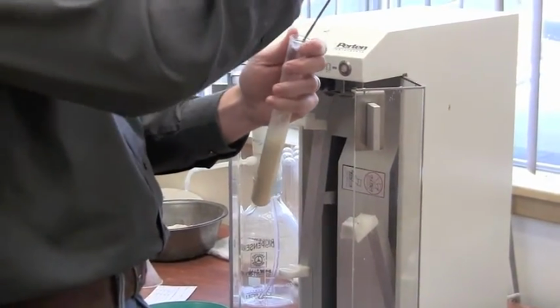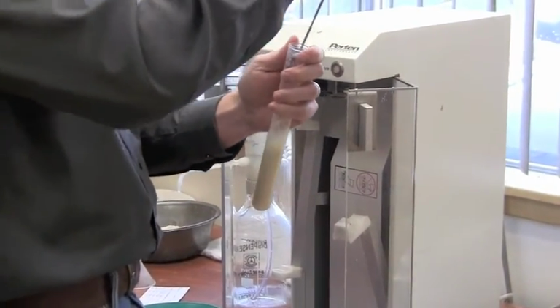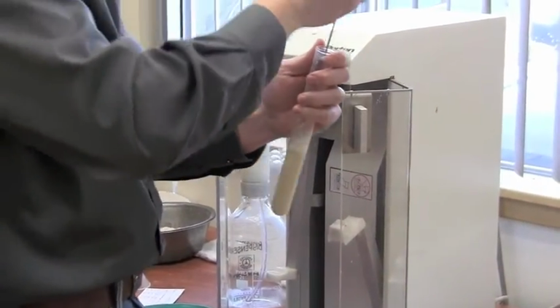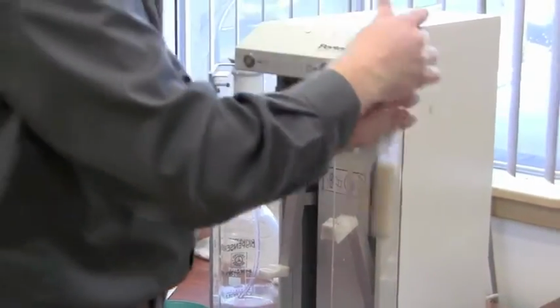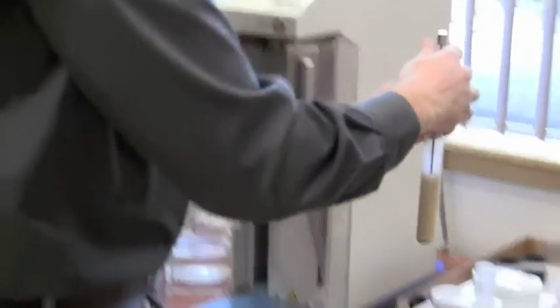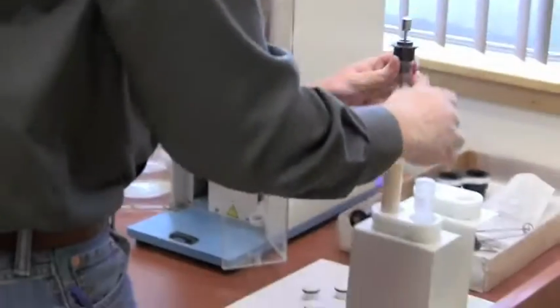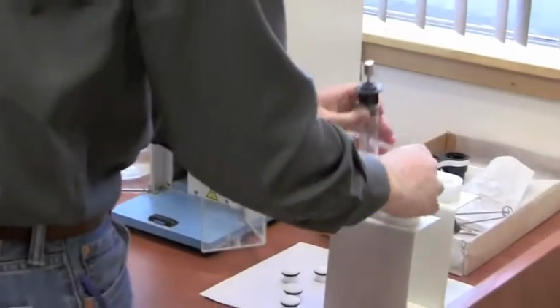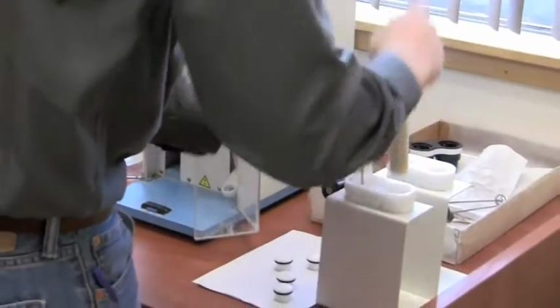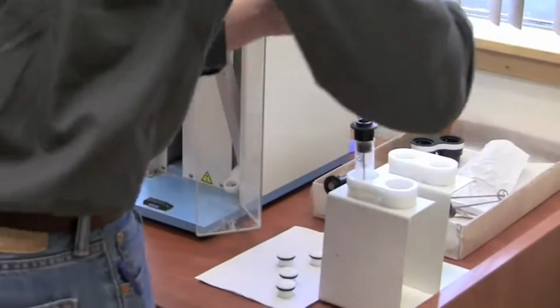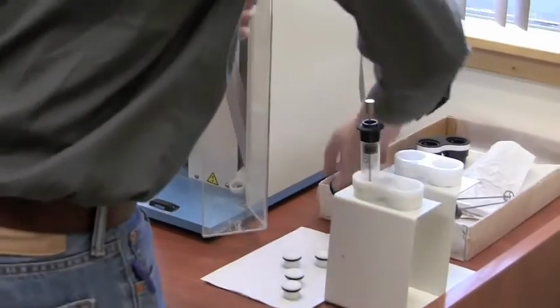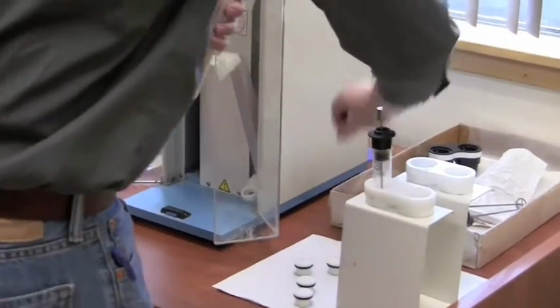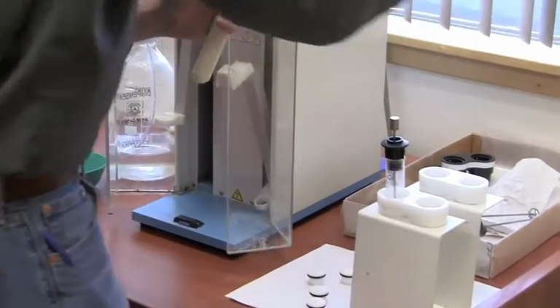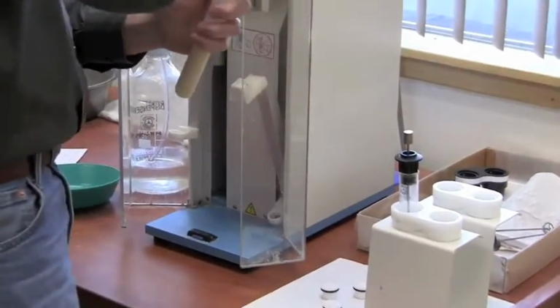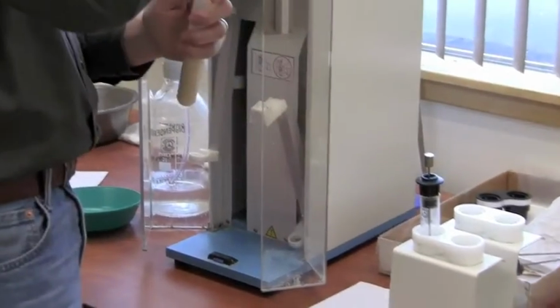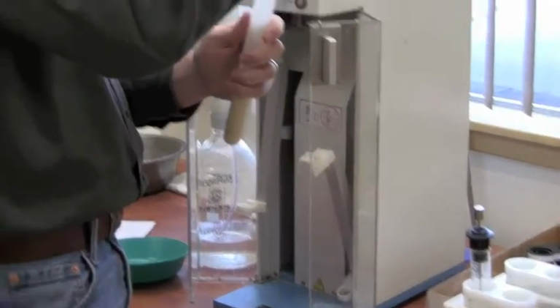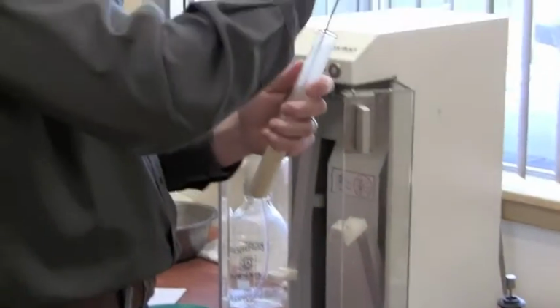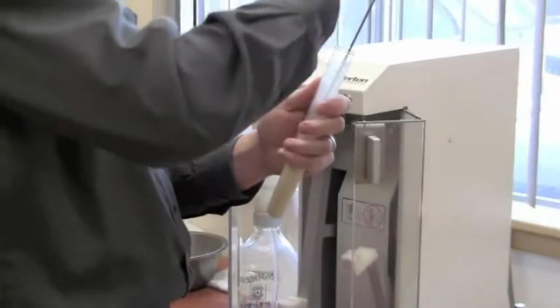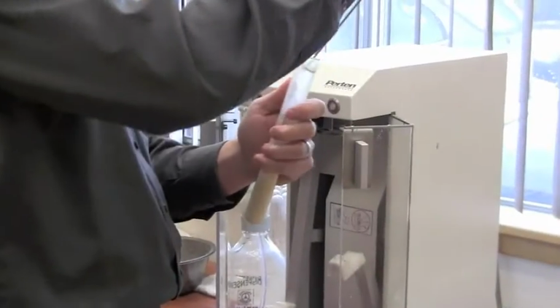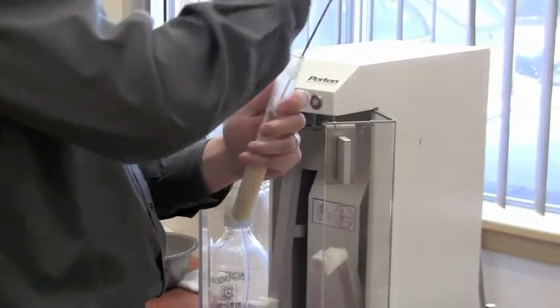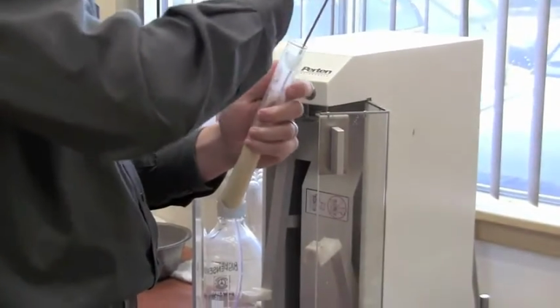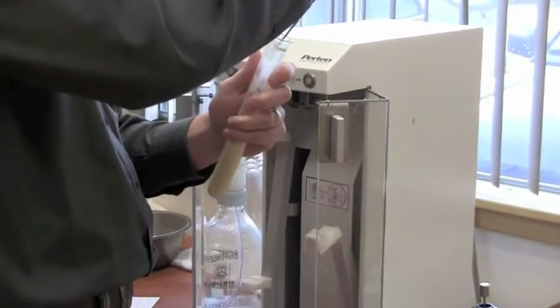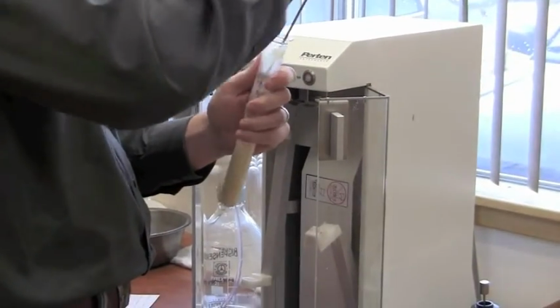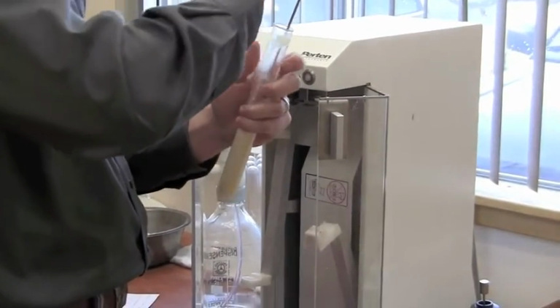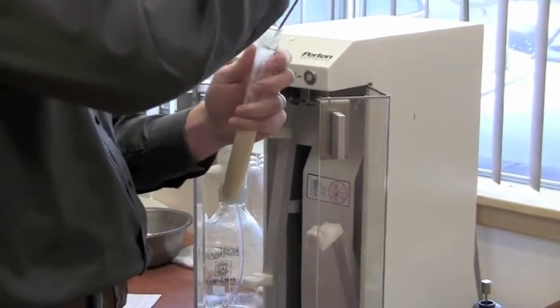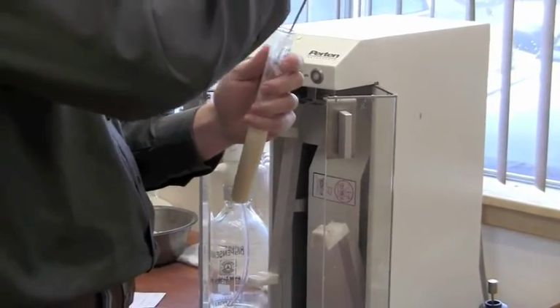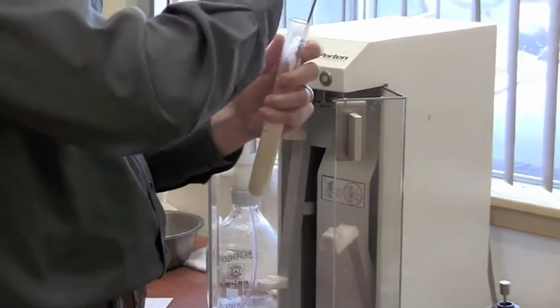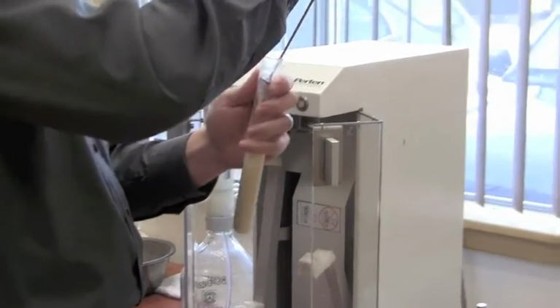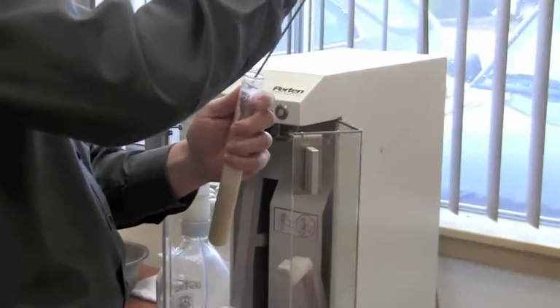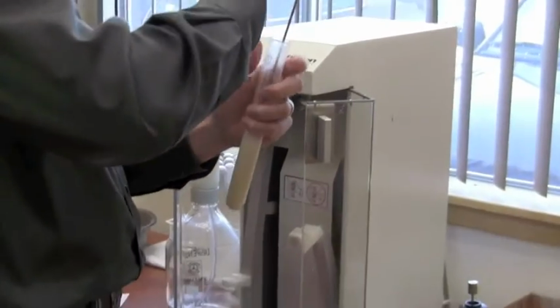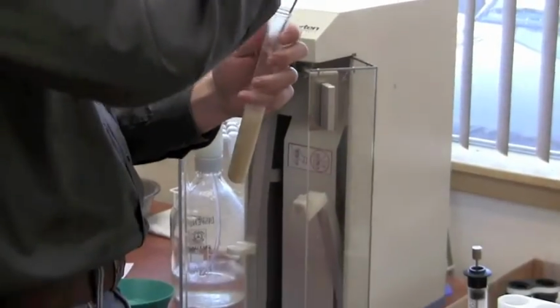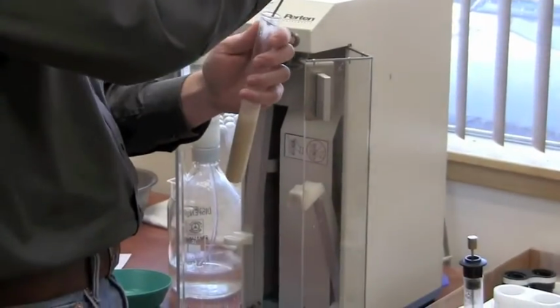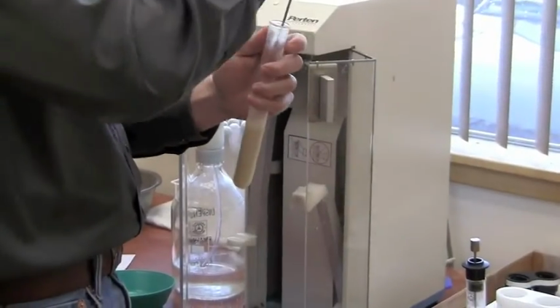According to our procedures, he has 40 seconds from the time they come out to scrape them and get them into the falling number machine, into the bath.